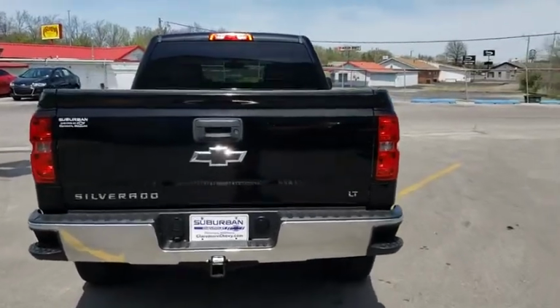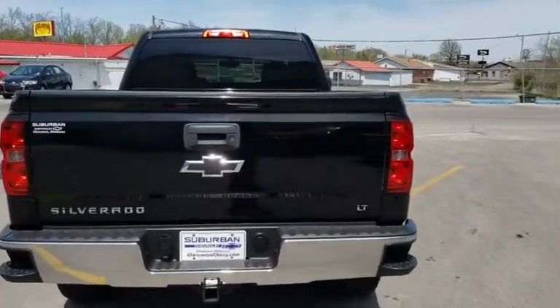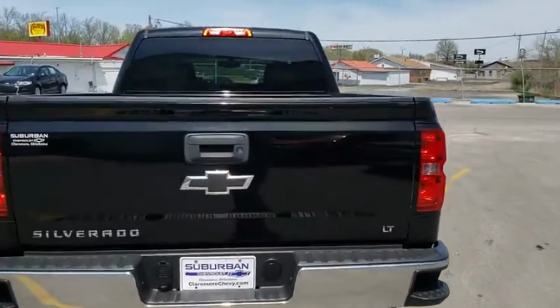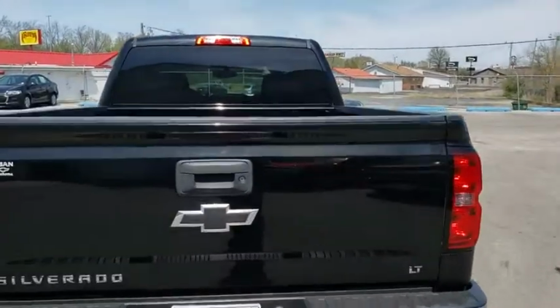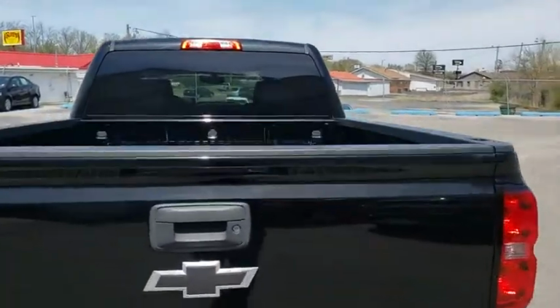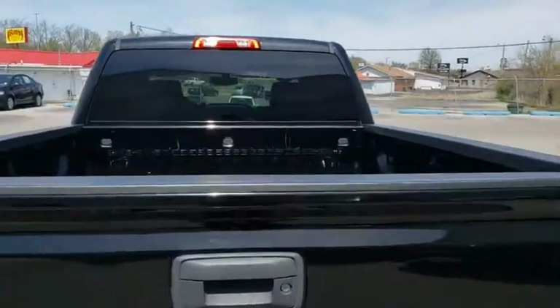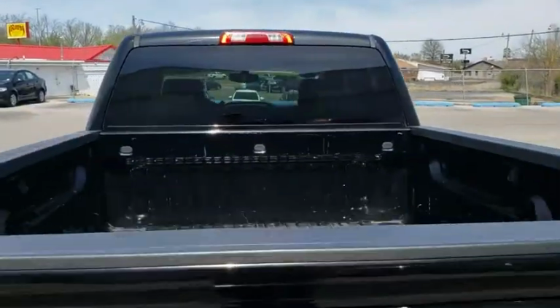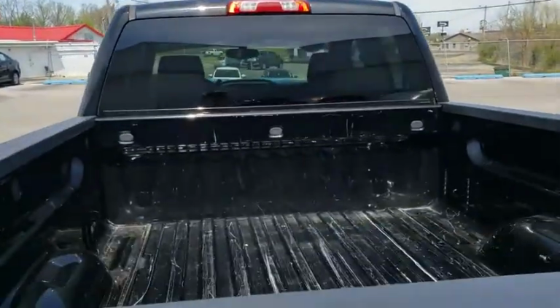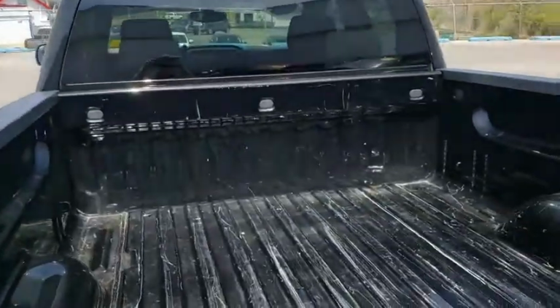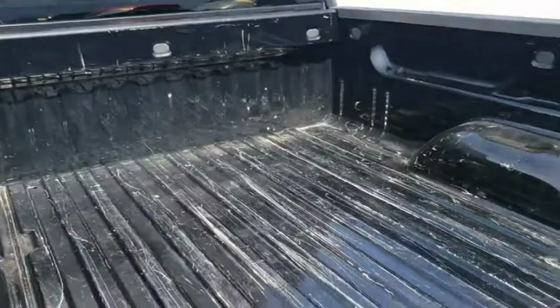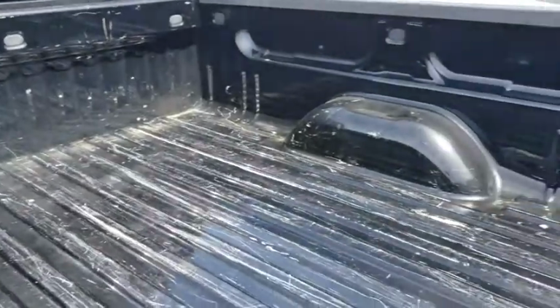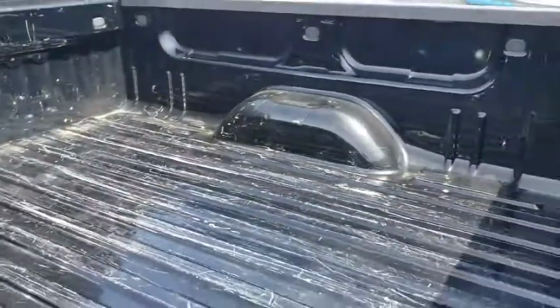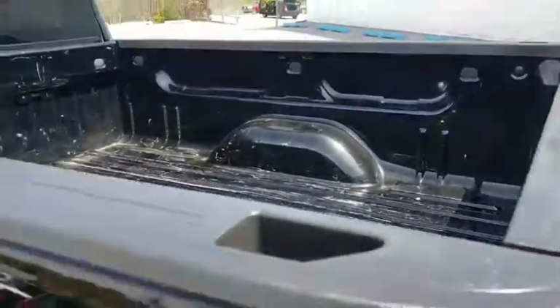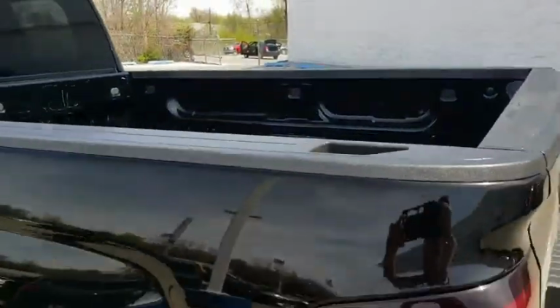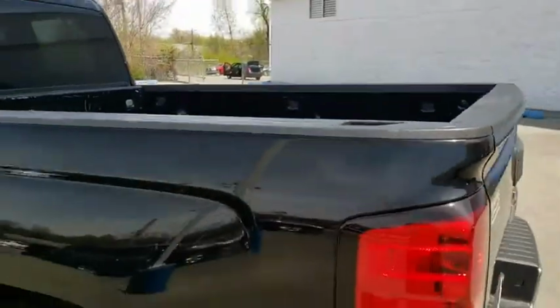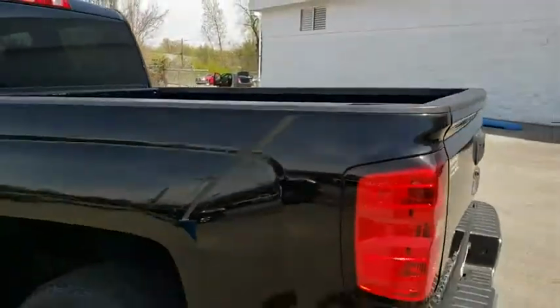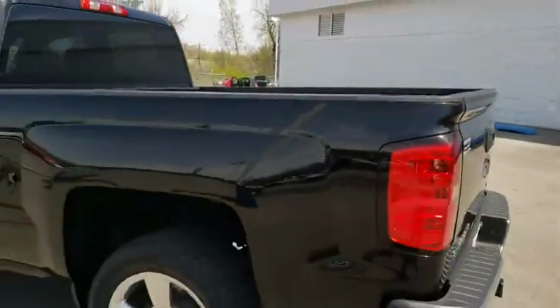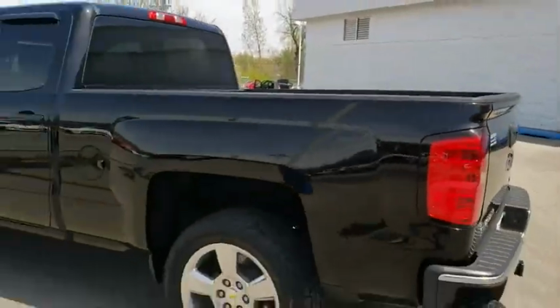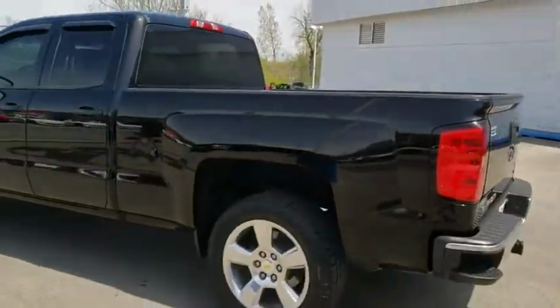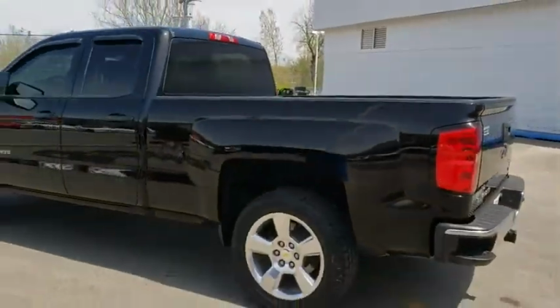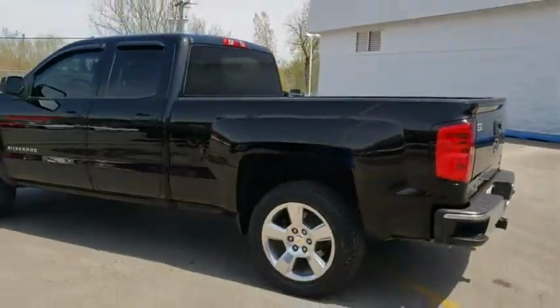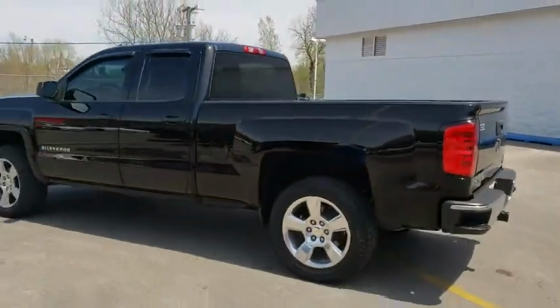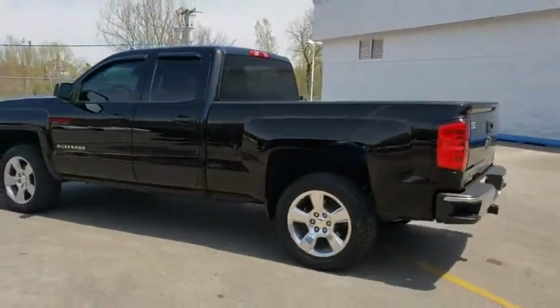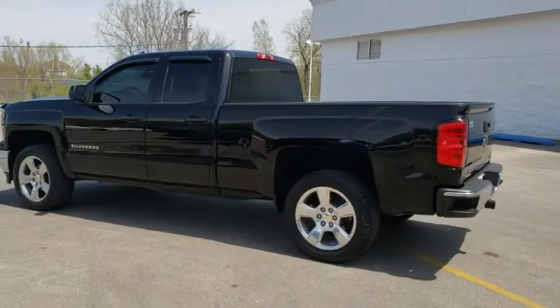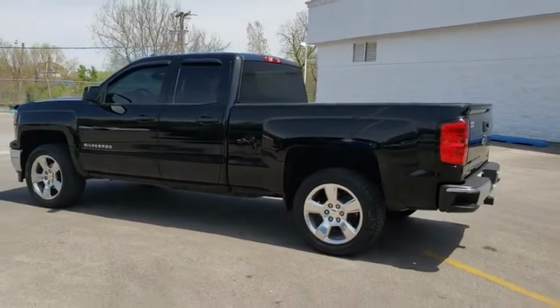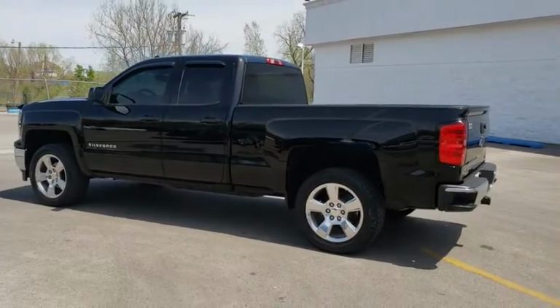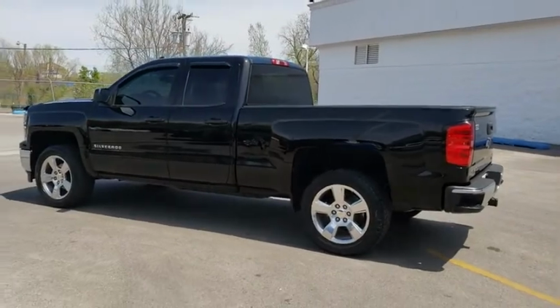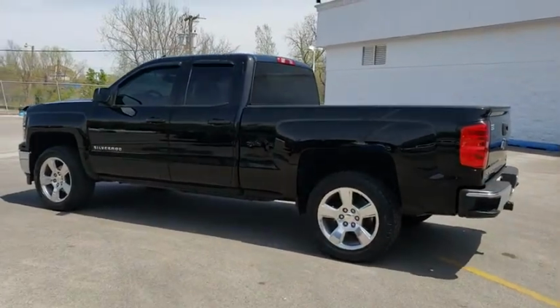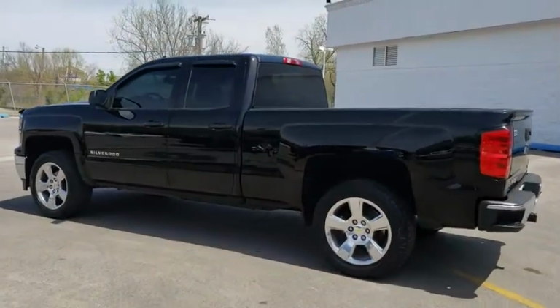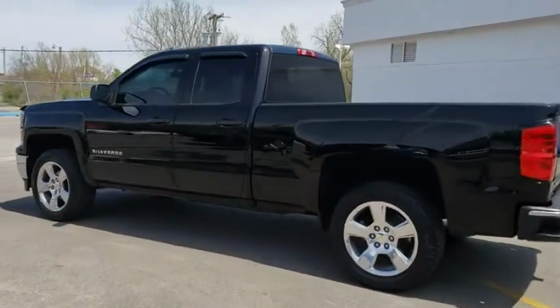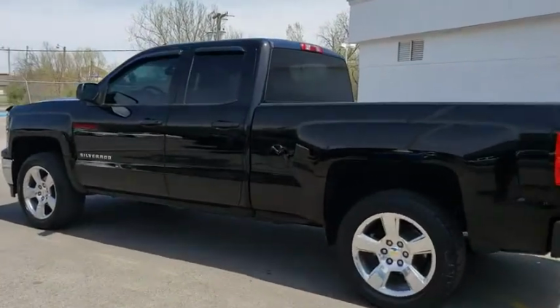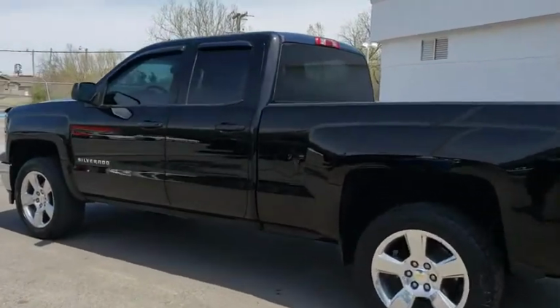Keyless entry, anti-lock braking system, traction control, stability control, steering wheel audio controls, Bluetooth, leather wrapped steering wheel, power steering, adjustable steering wheel, cruise control.